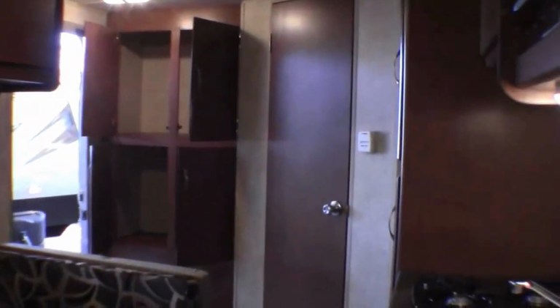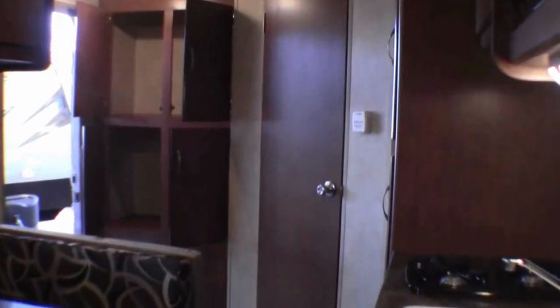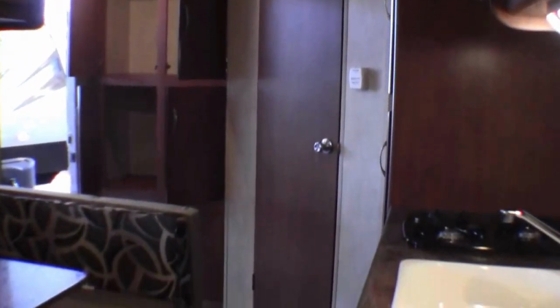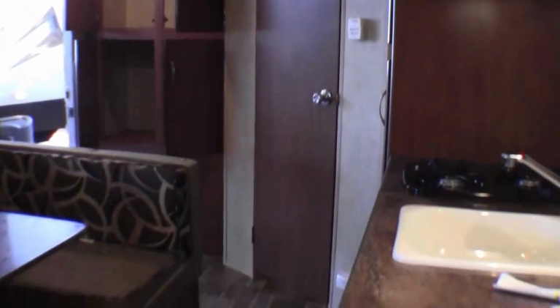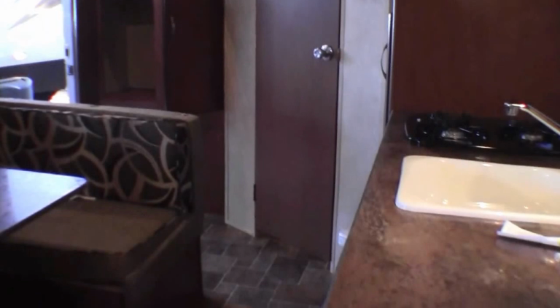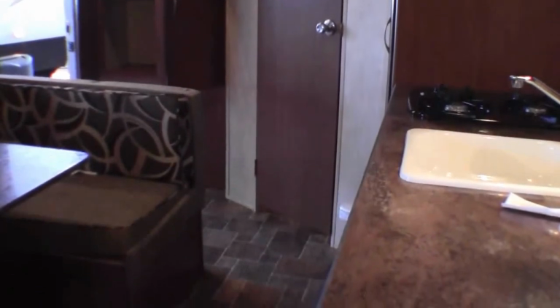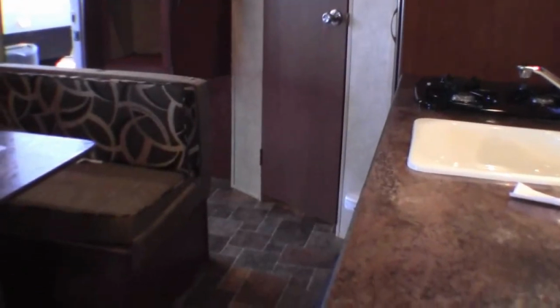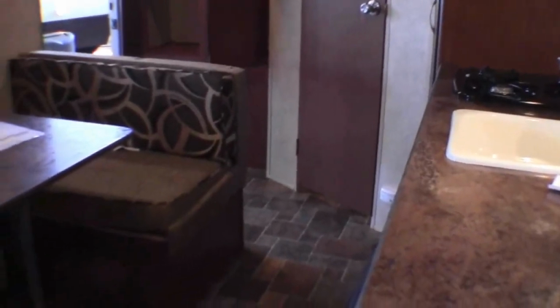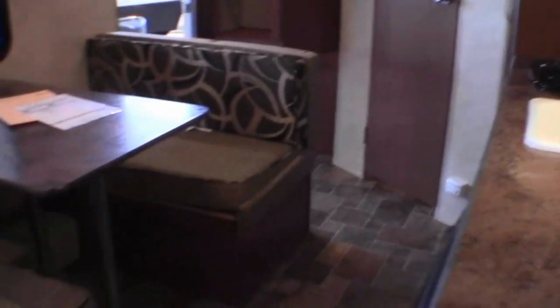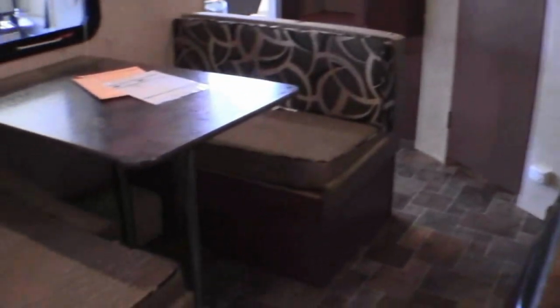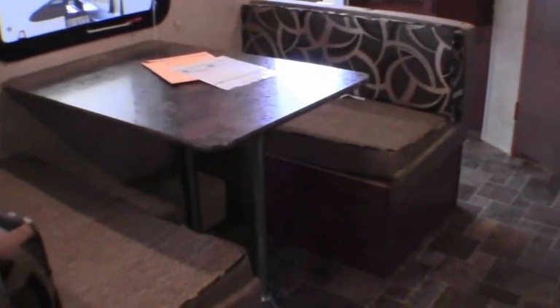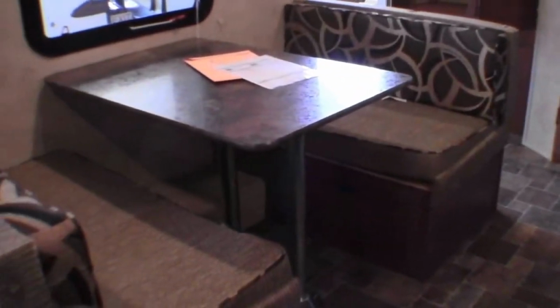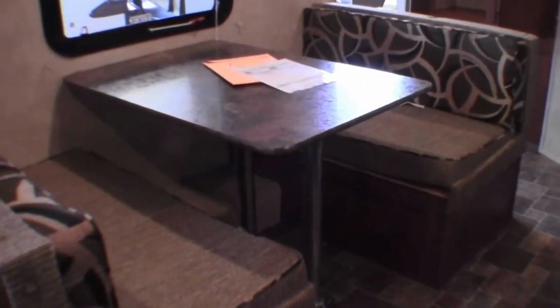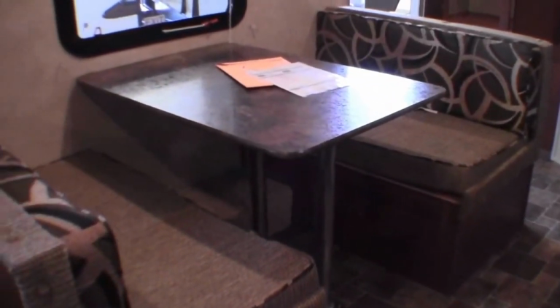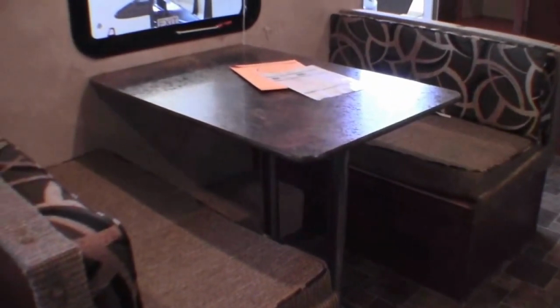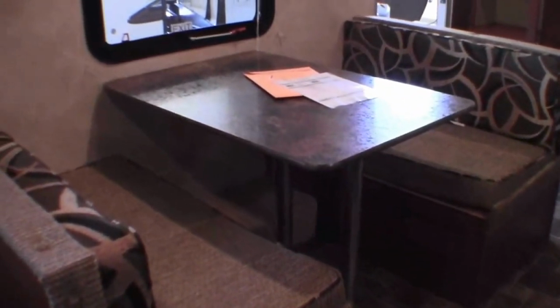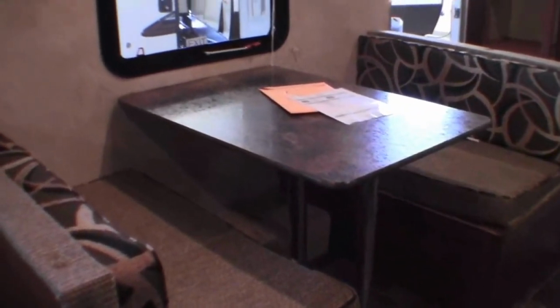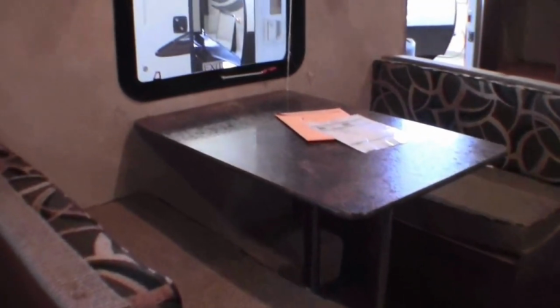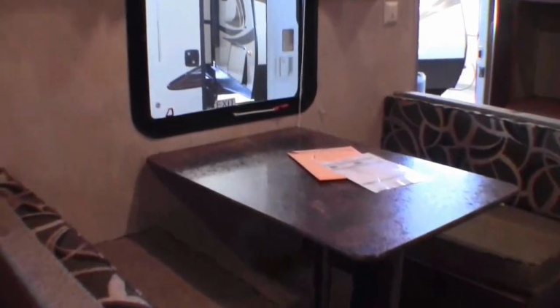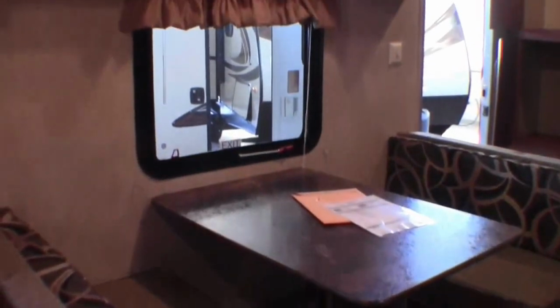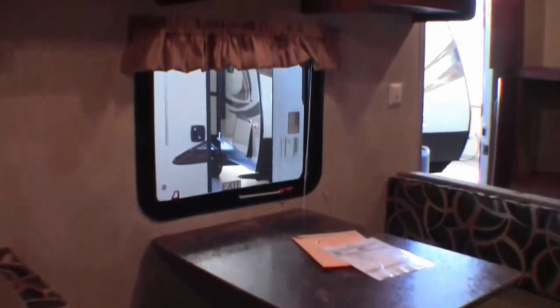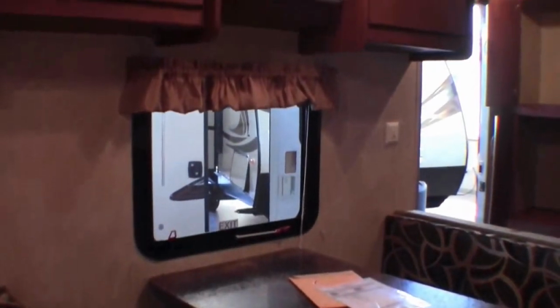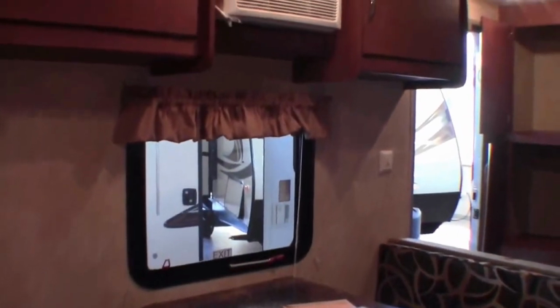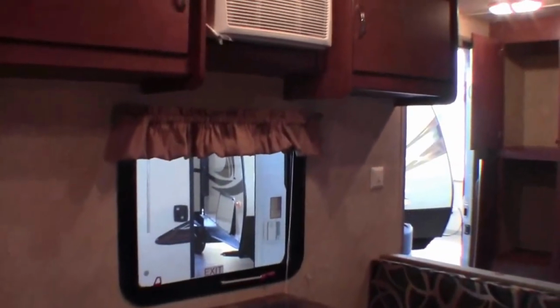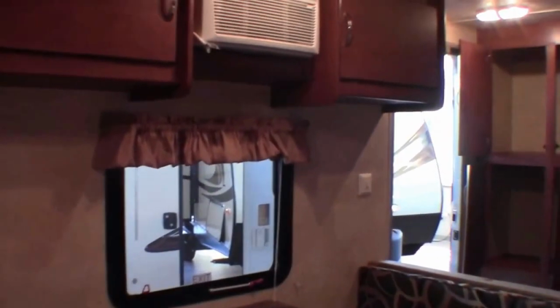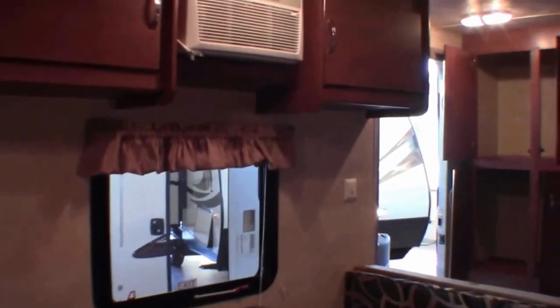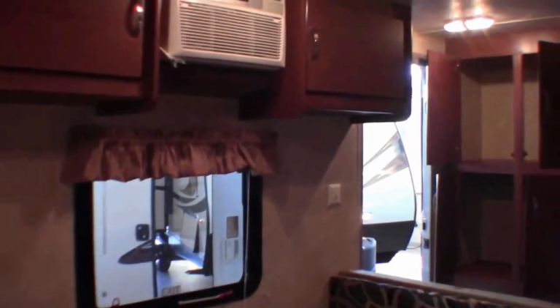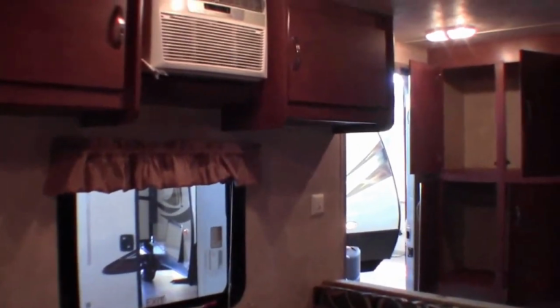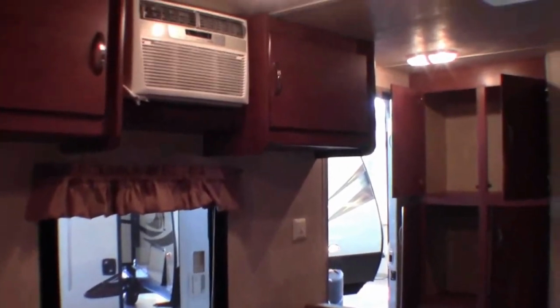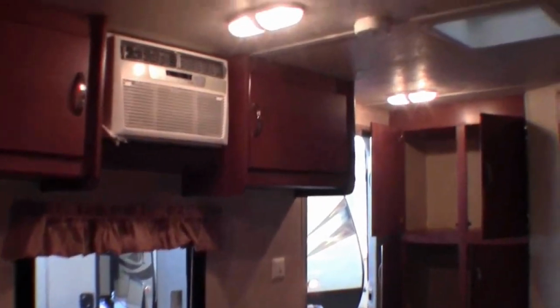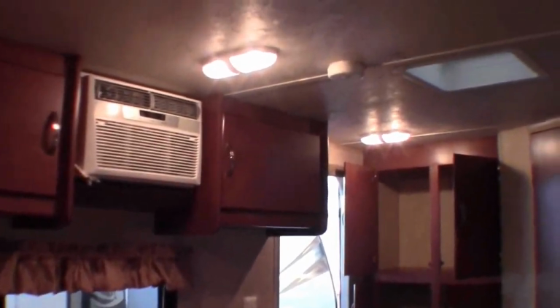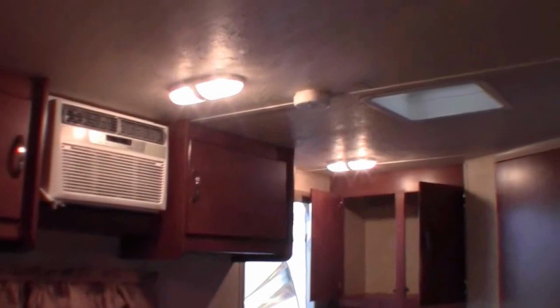My name is Andy Johnson. I'm at Bullion RV in beautiful Duluth, Minnesota. If you're interested in this camper, just call or text me at 218-391-ANDY. Thanks for watching. I hope this video was helpful.